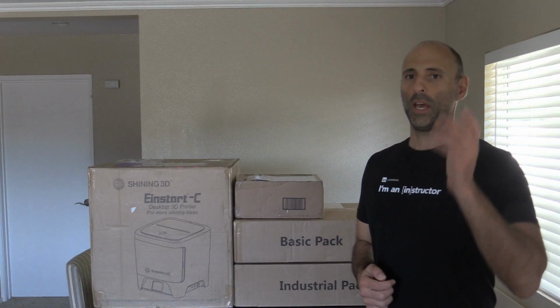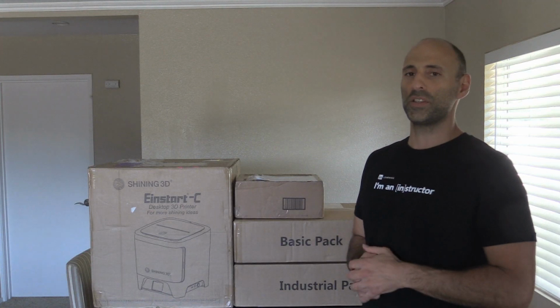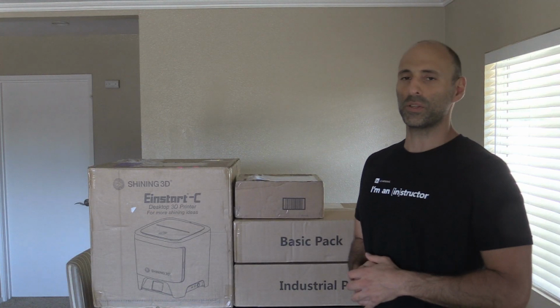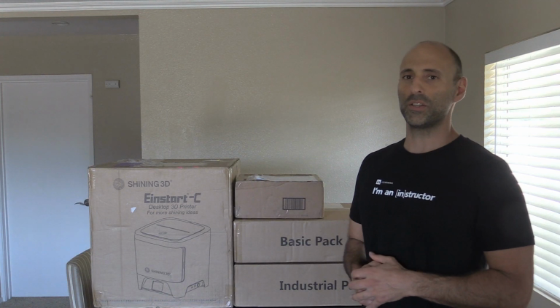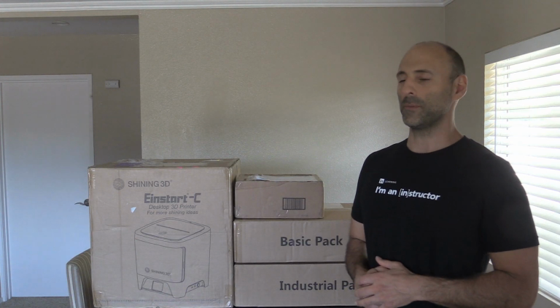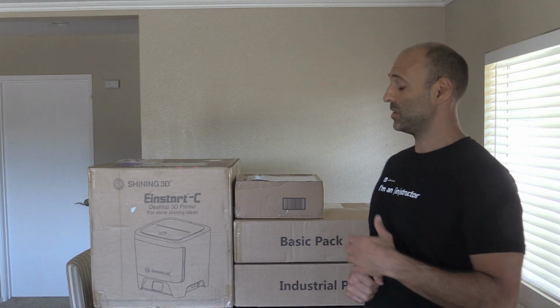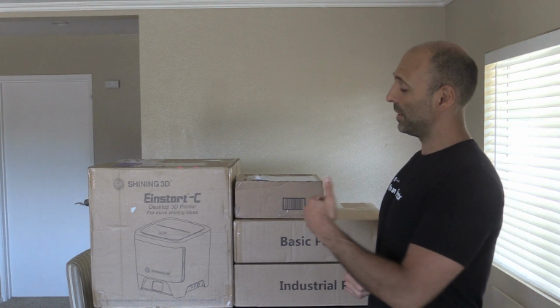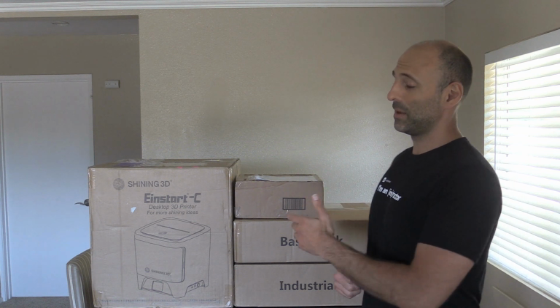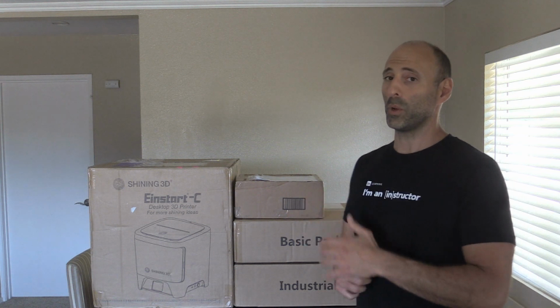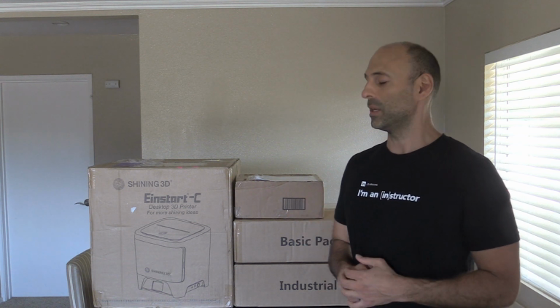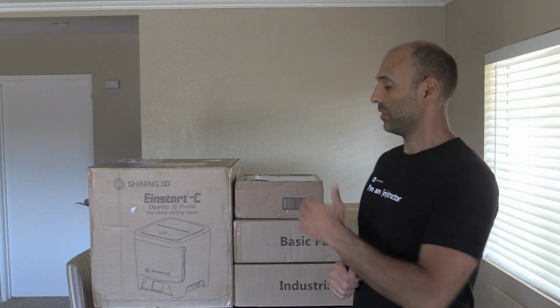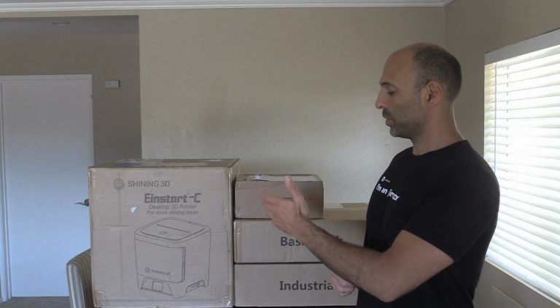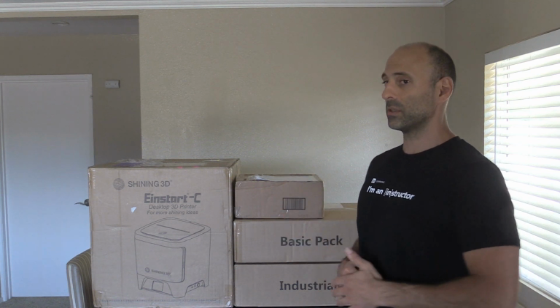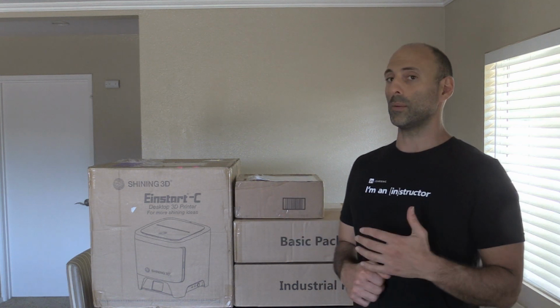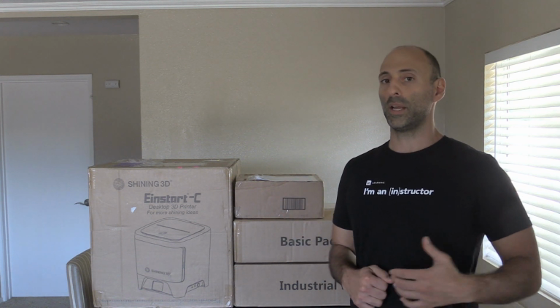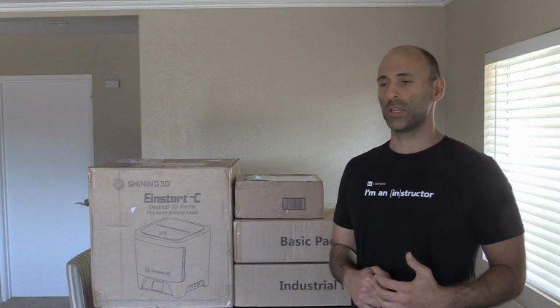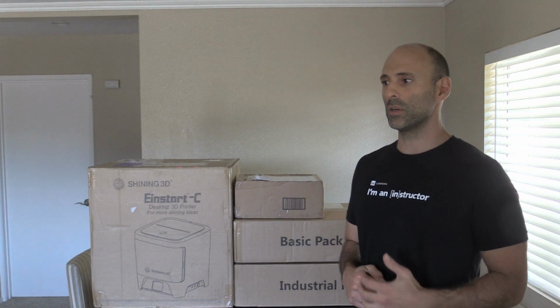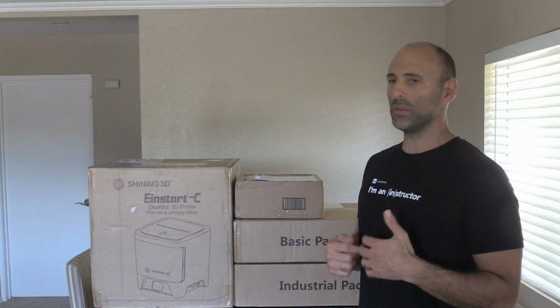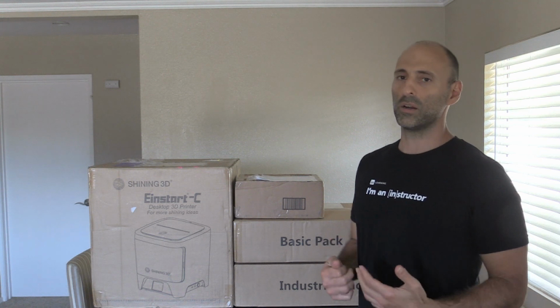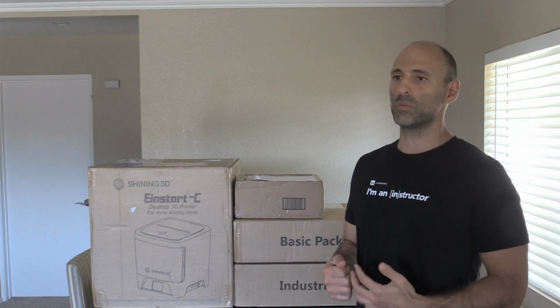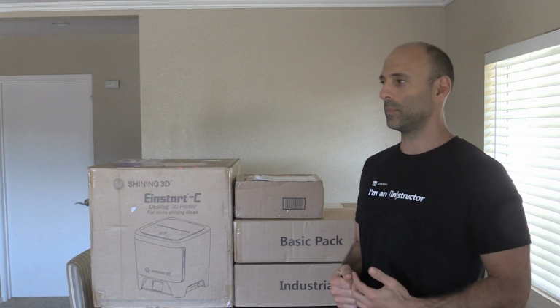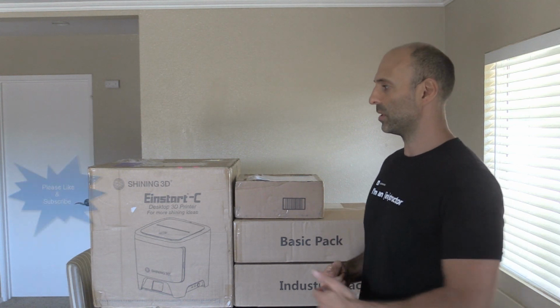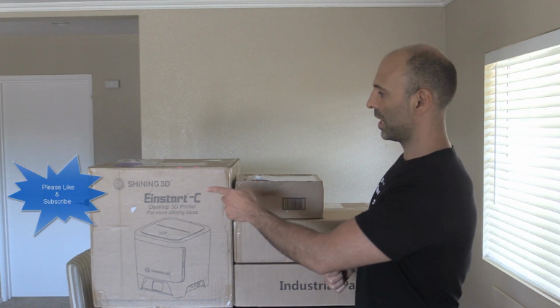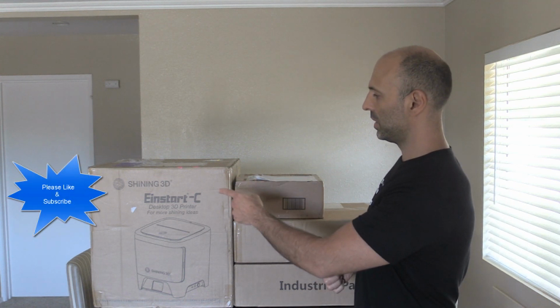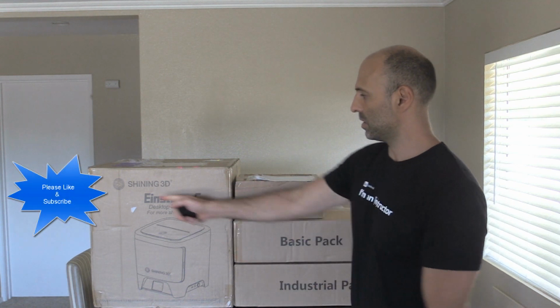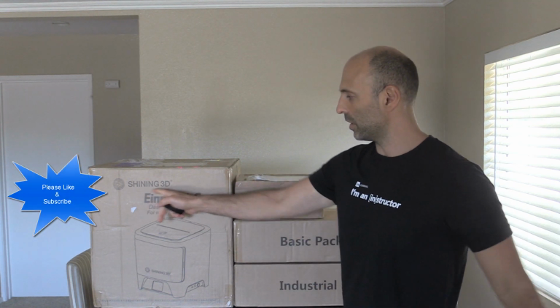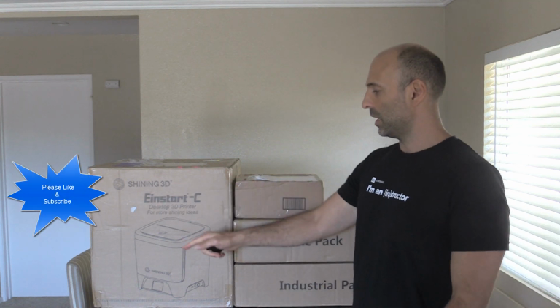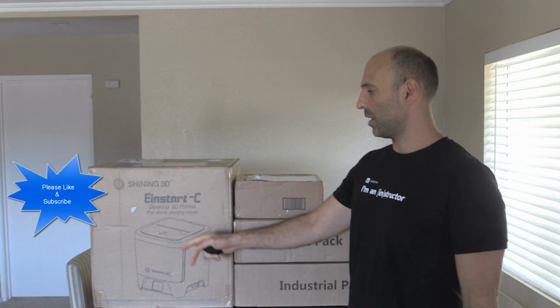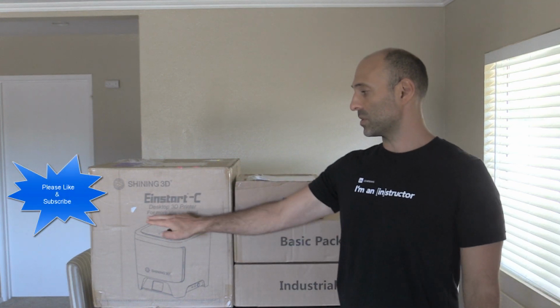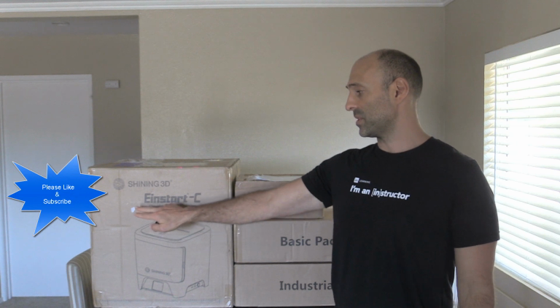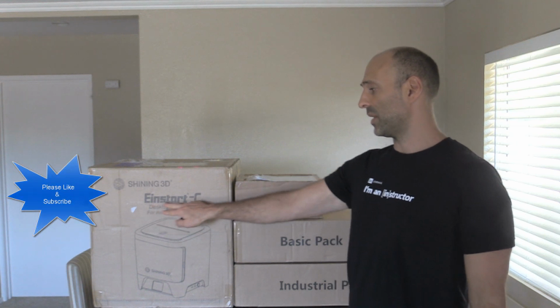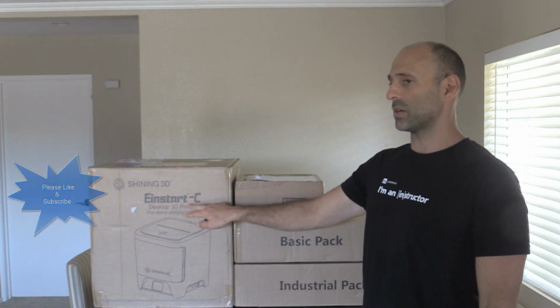Hey everyone, Steve here with Class A Surfacing. As you can see behind me, I have some new equipment. I have a 3D printer, a portable handheld scanner, and all this gear comes from a company called Shining 3D — you can see right over here. All of it is basically called the Einstar.